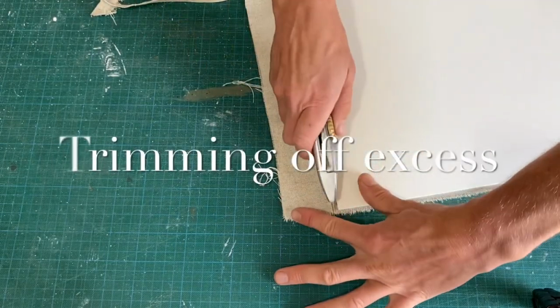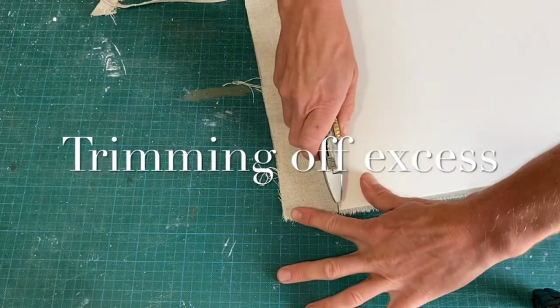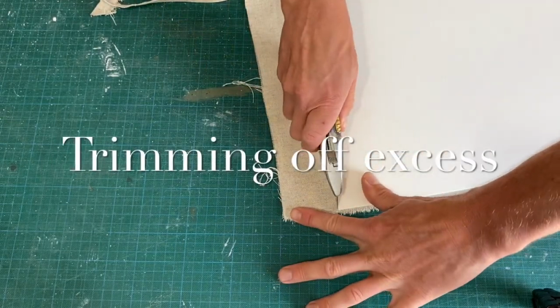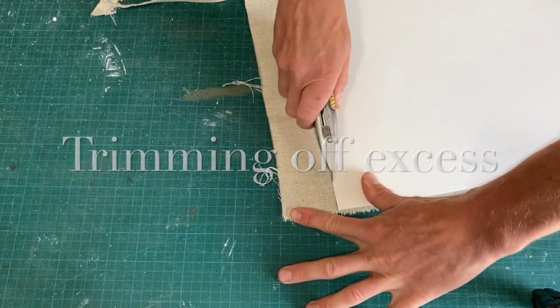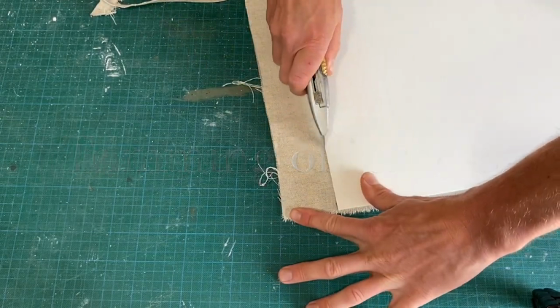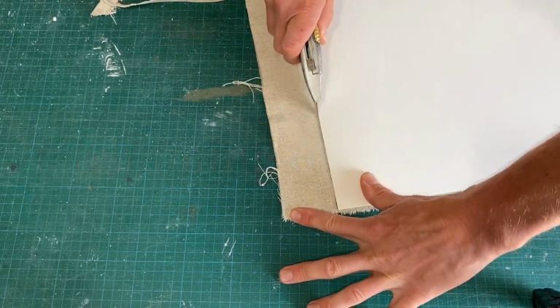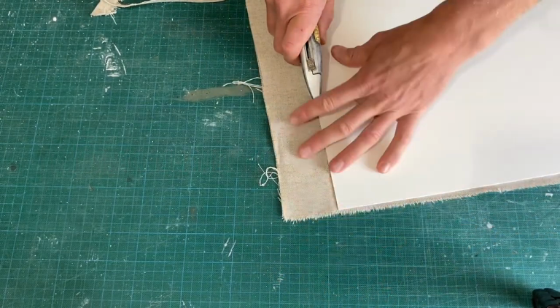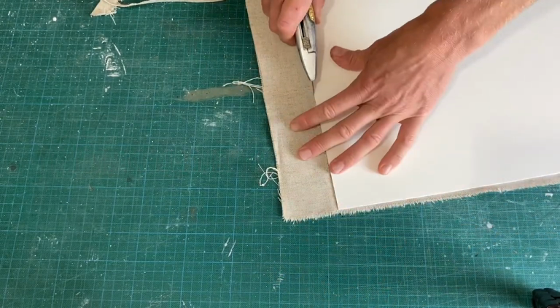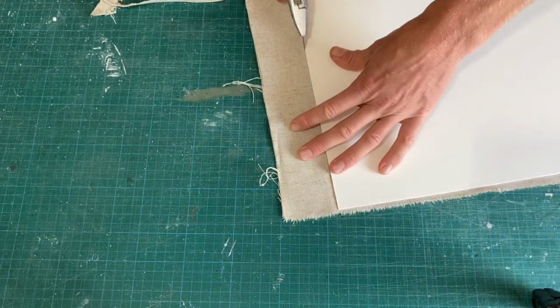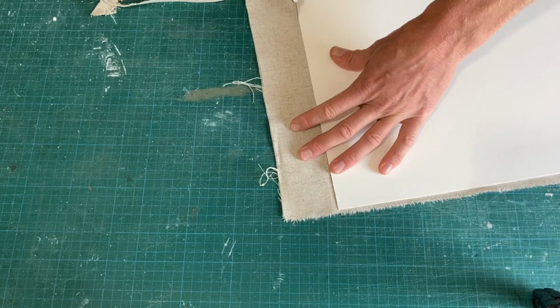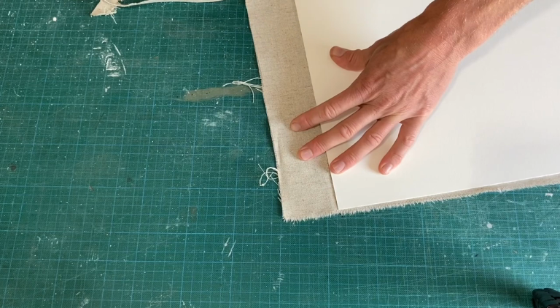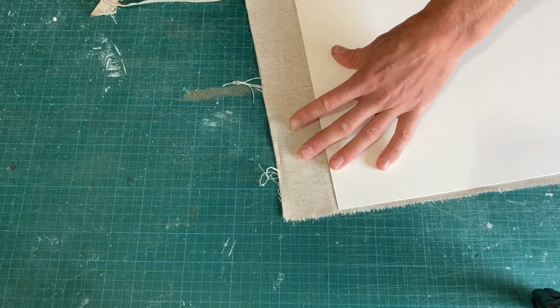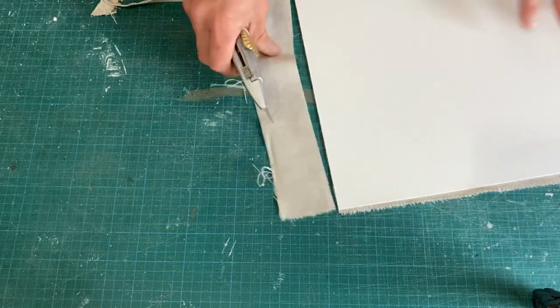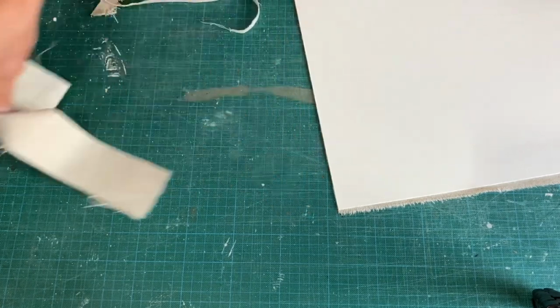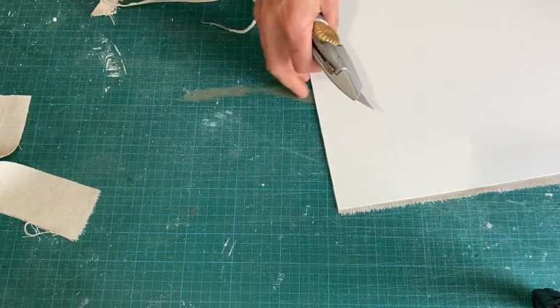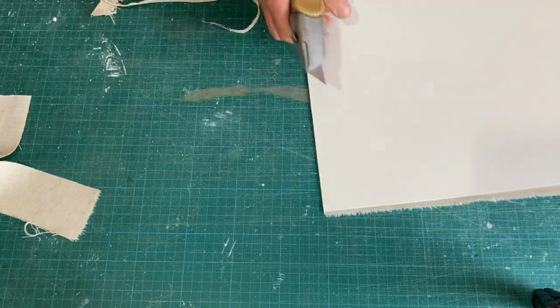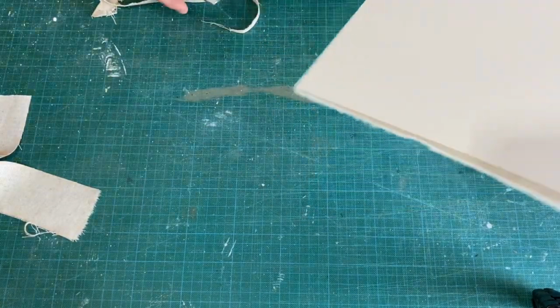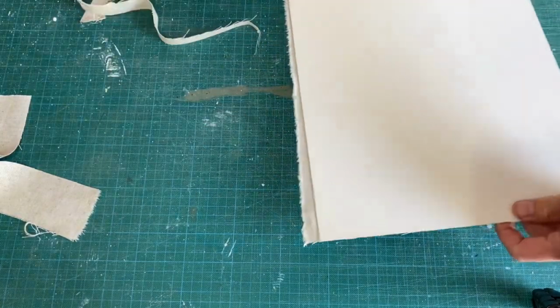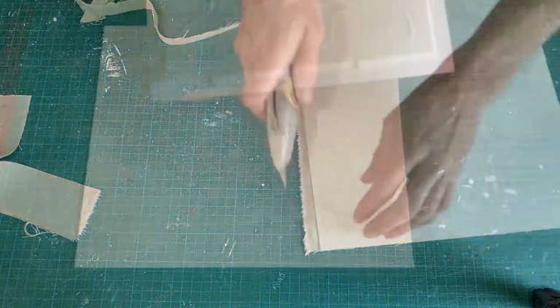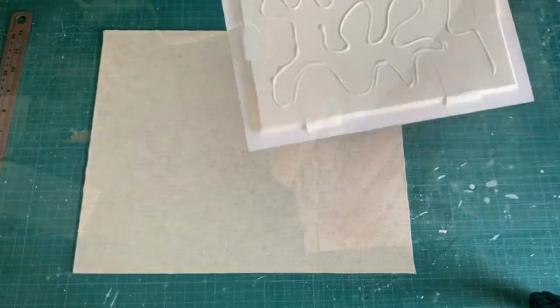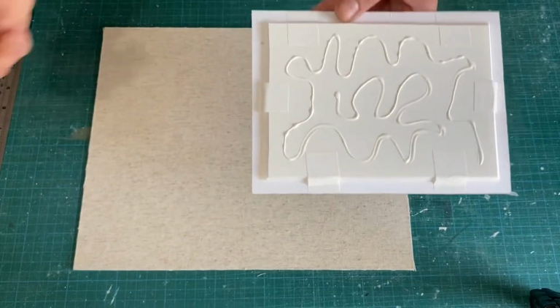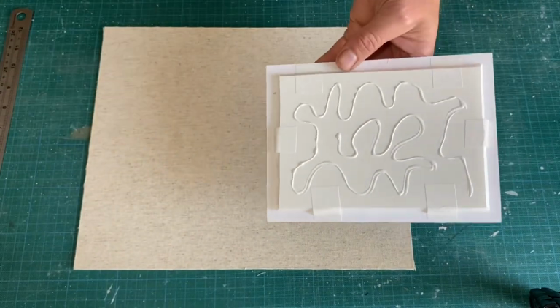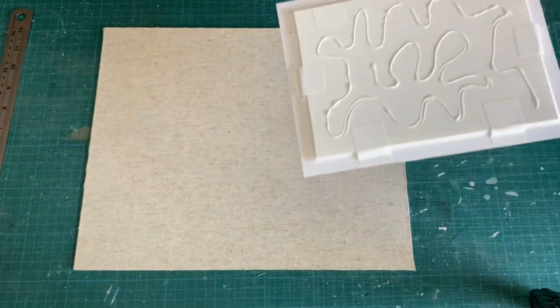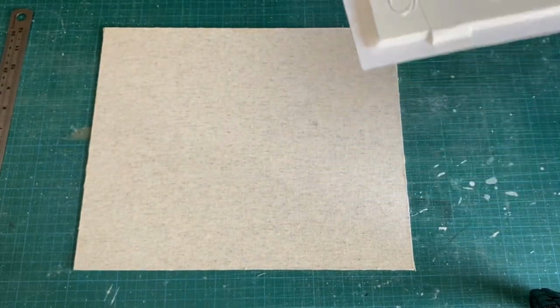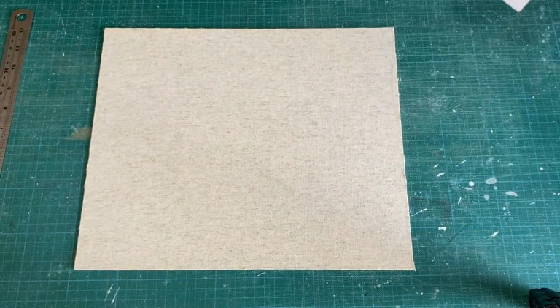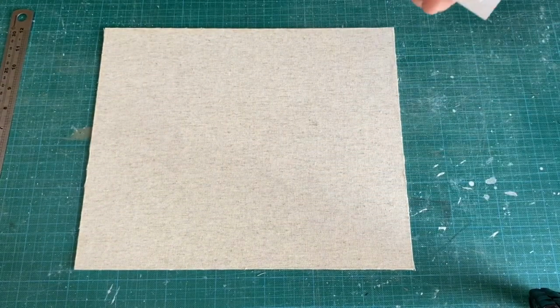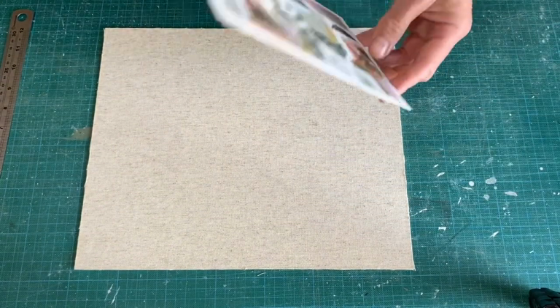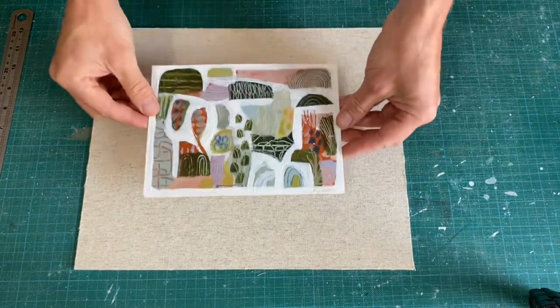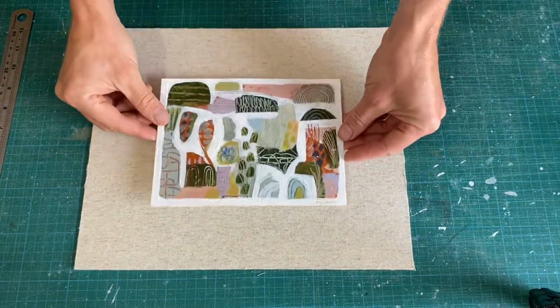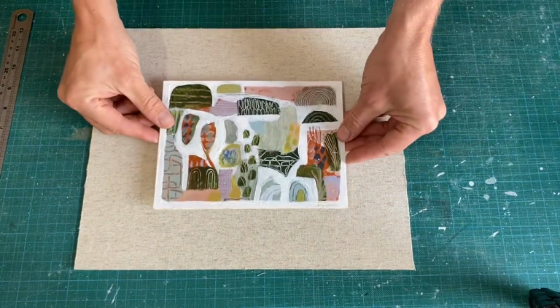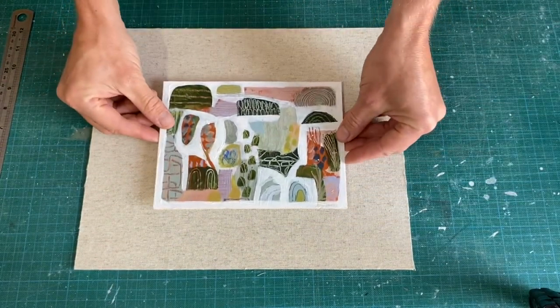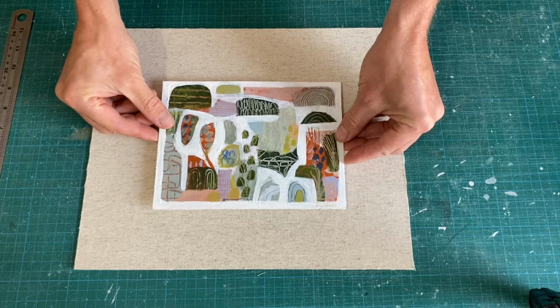Now the adhesive's dried on the board, I'm just trimming off the excess linen here. Again I'm using an EVA adhesive to affix the work in place onto the backing board.